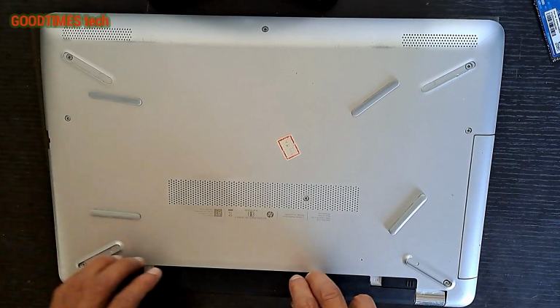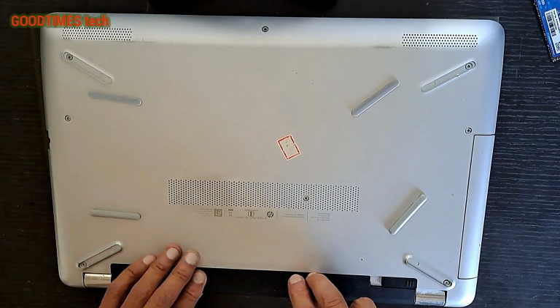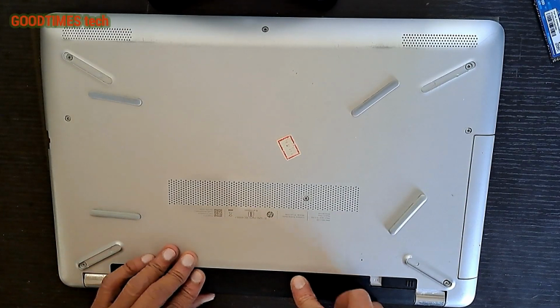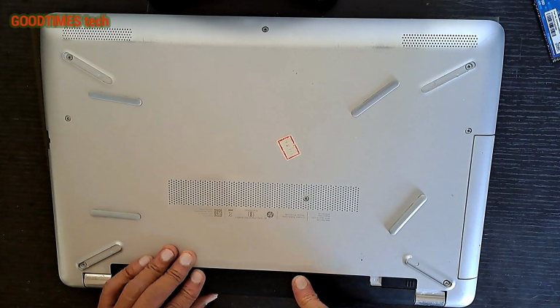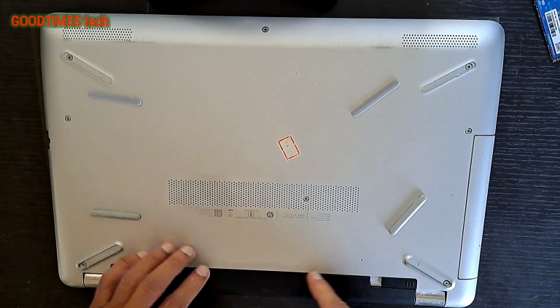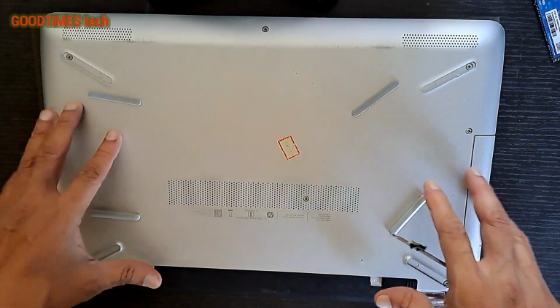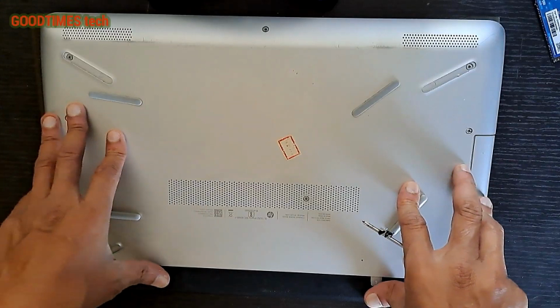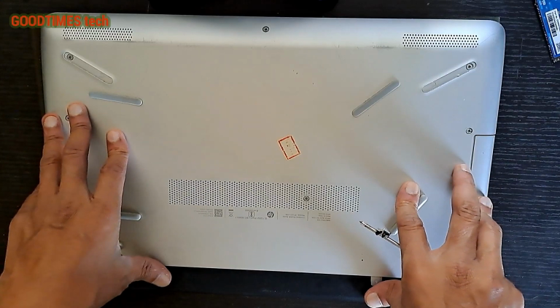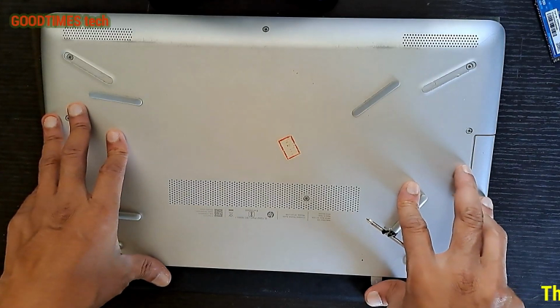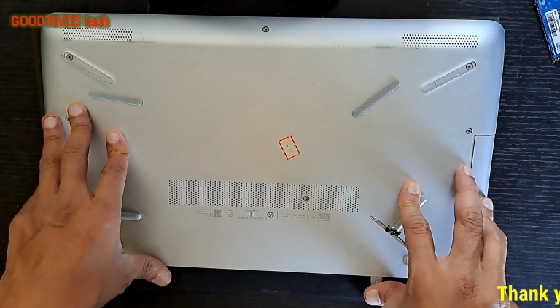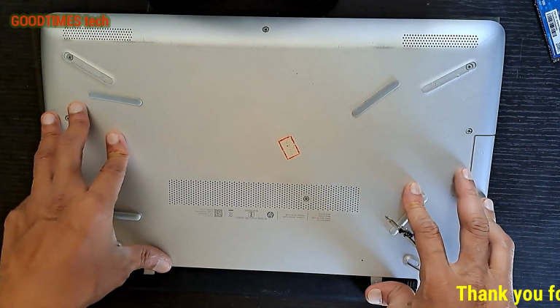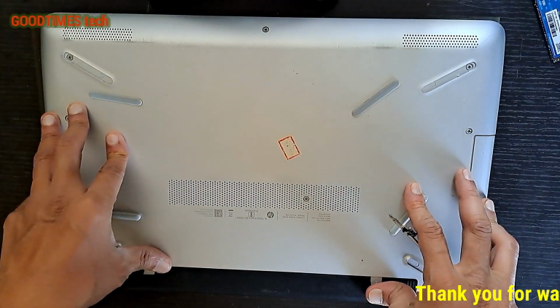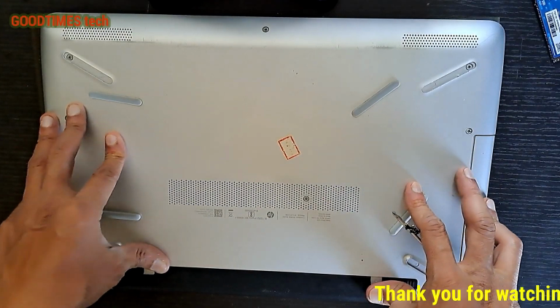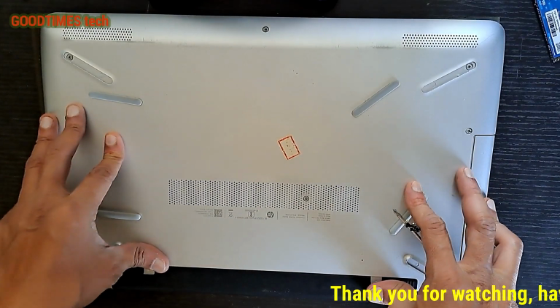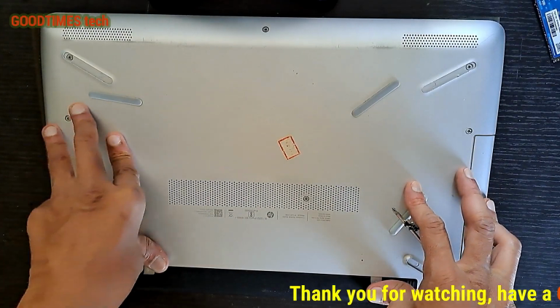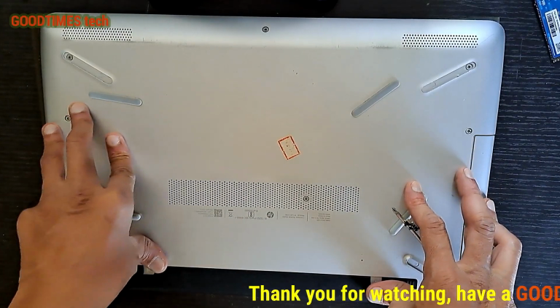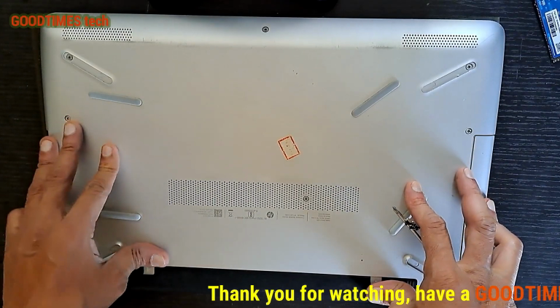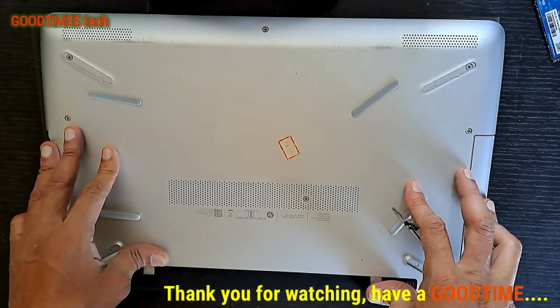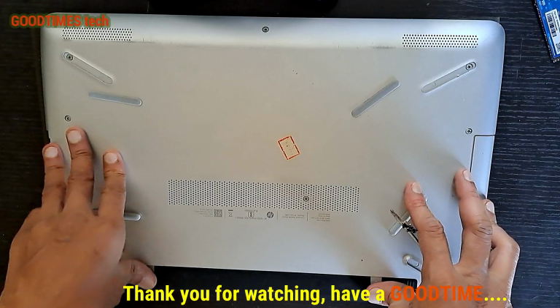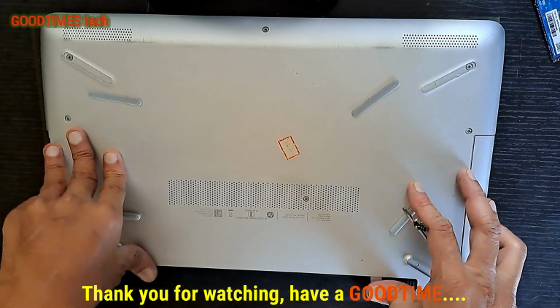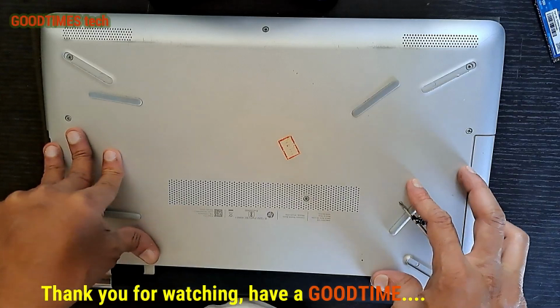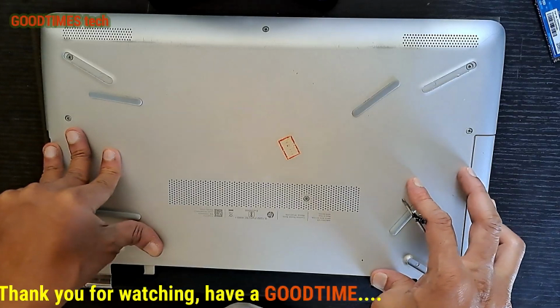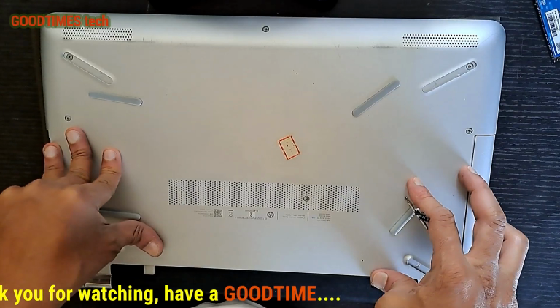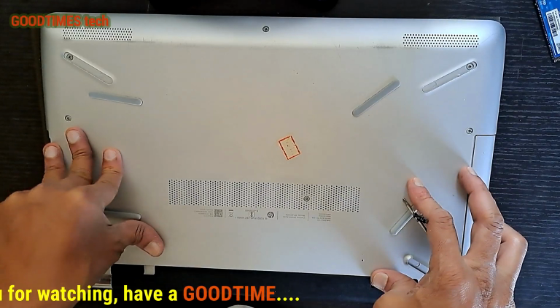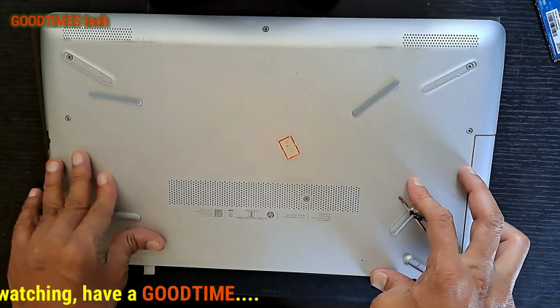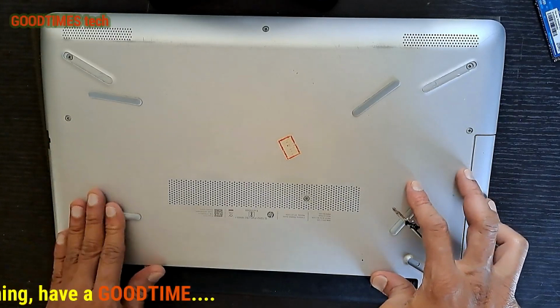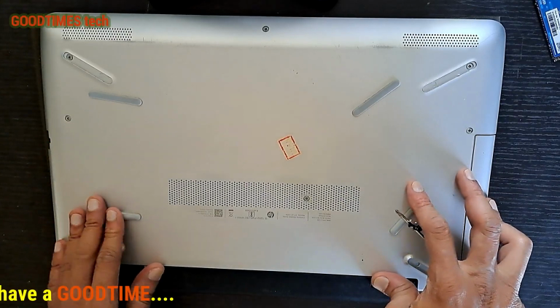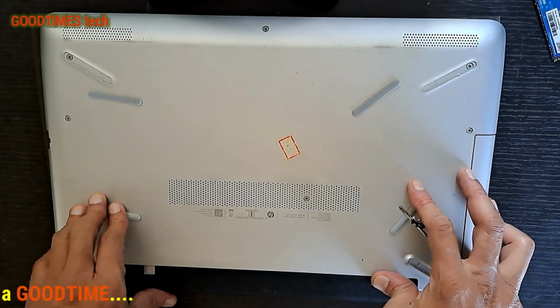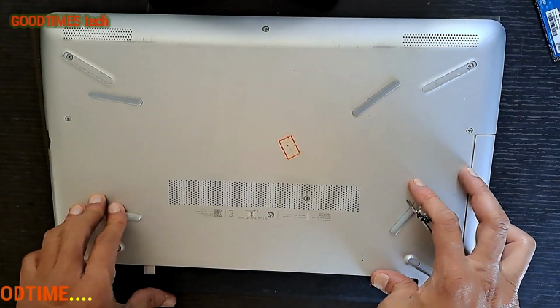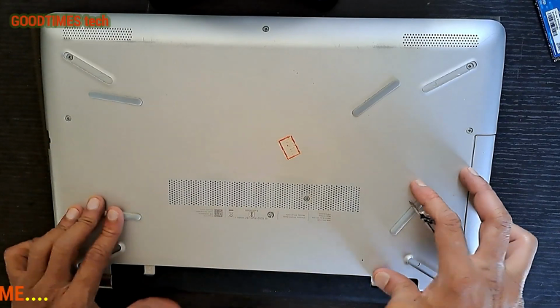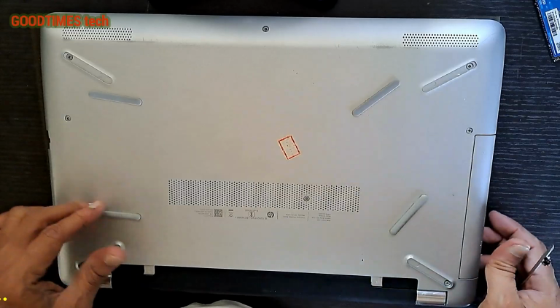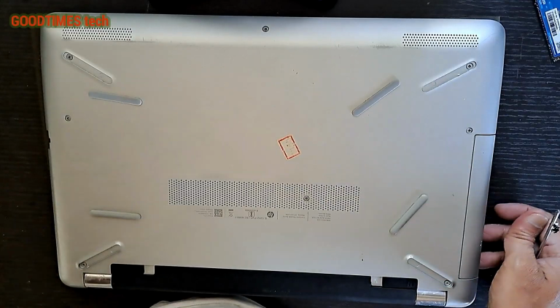Hope this video is going to be helpful for you in solving the dead condition of your HP laptop. If this video was helpful, kindly hit the like icon, share the video, and subscribe to our channel if you're not yet subscribed. Thank you for watching everyone, have a good time.